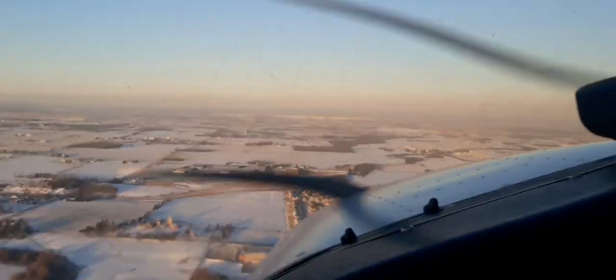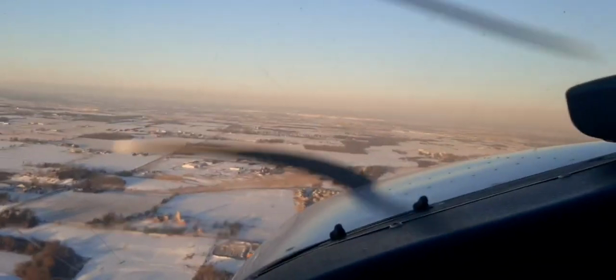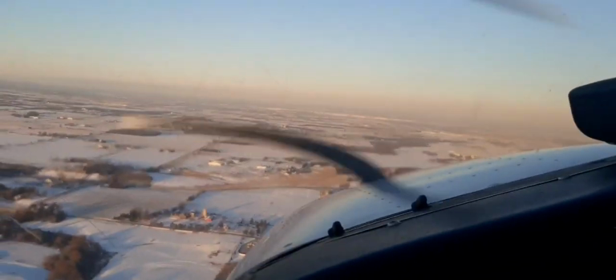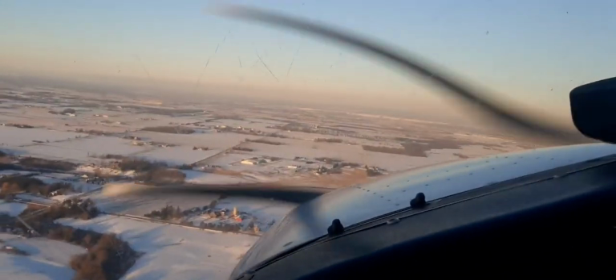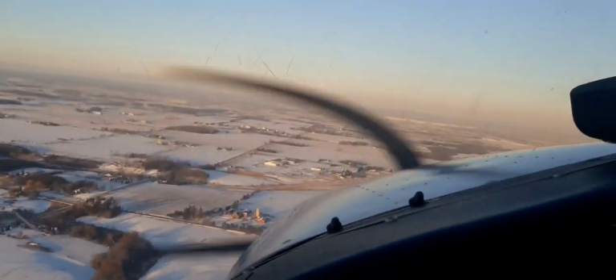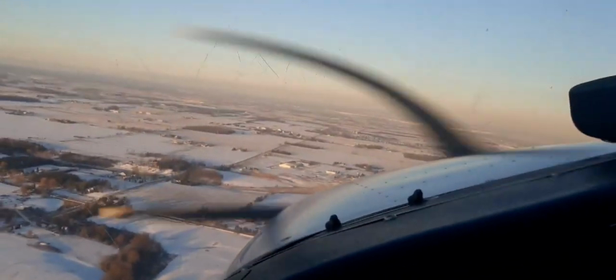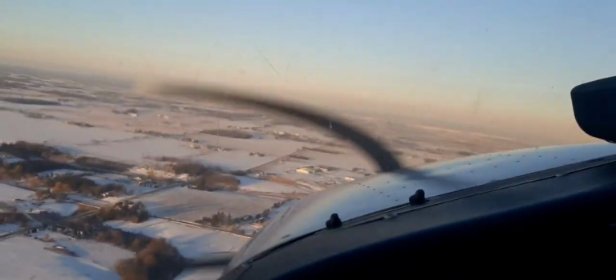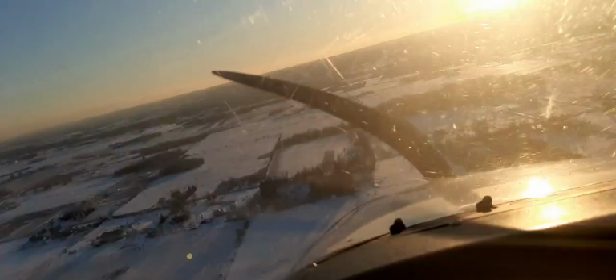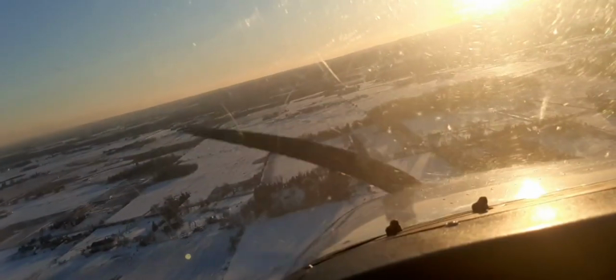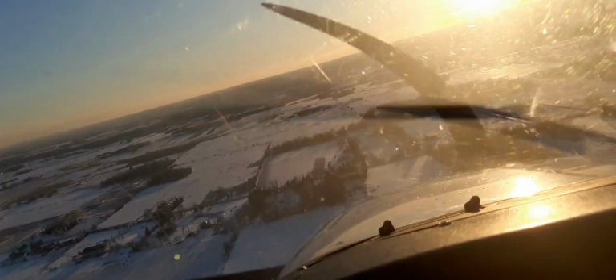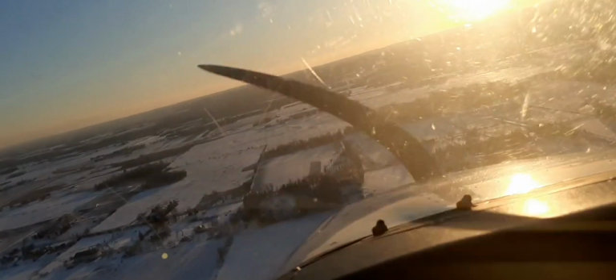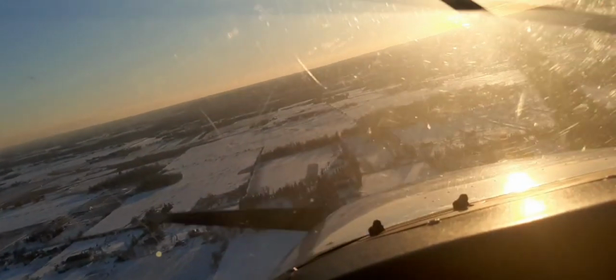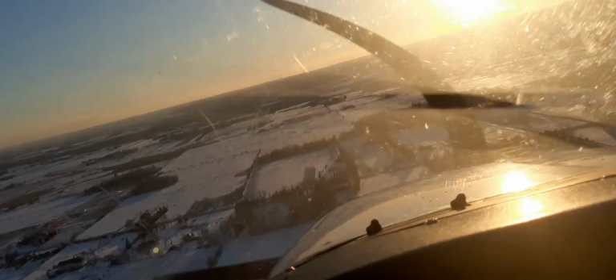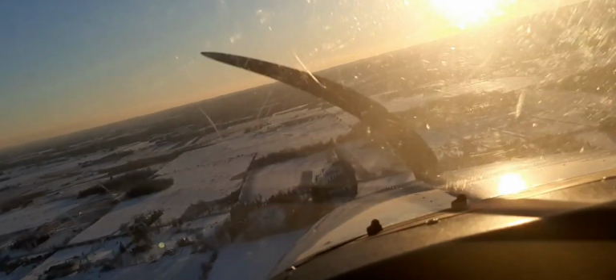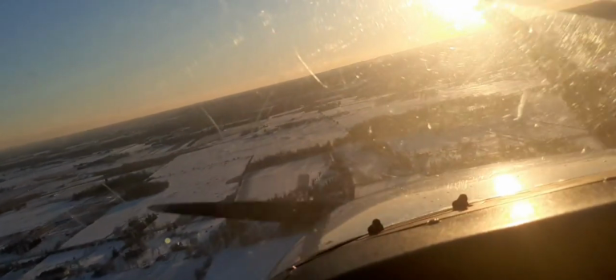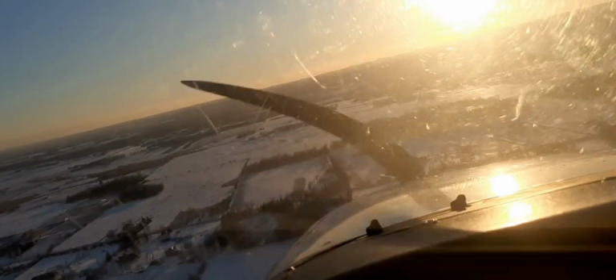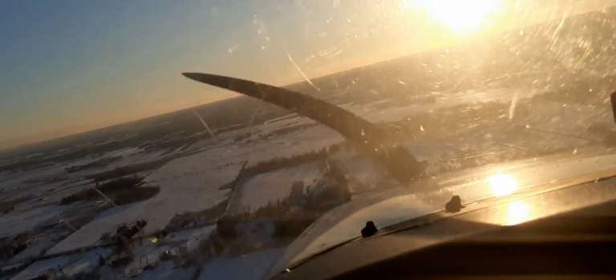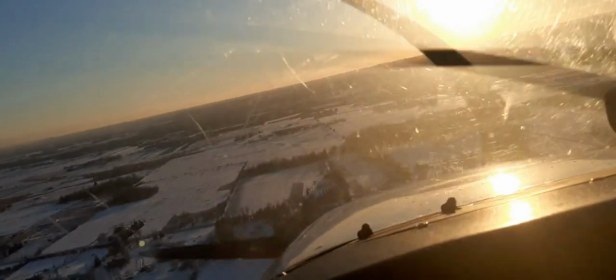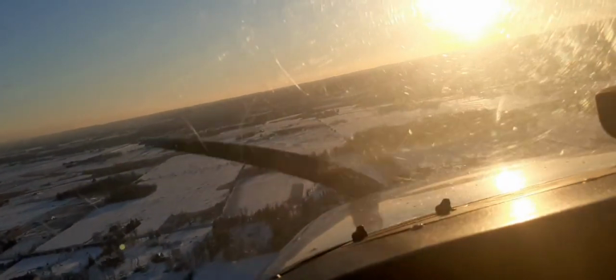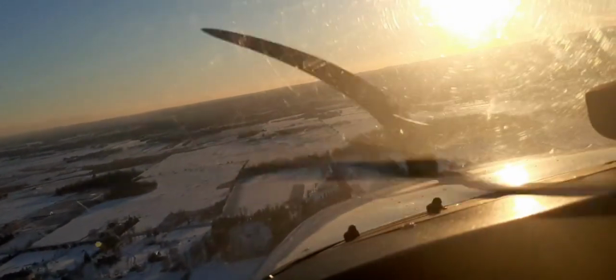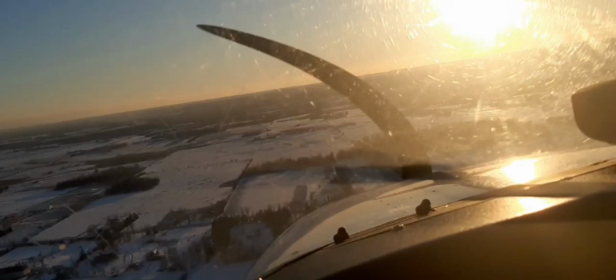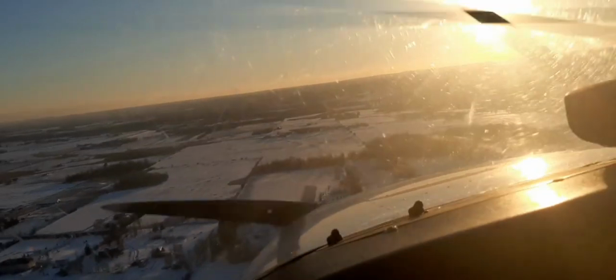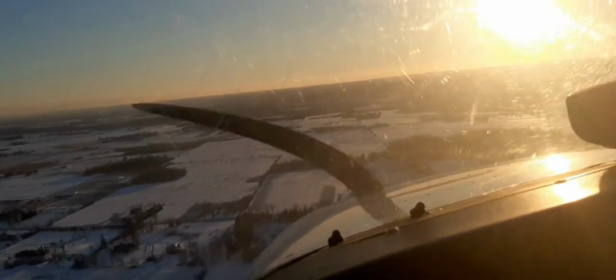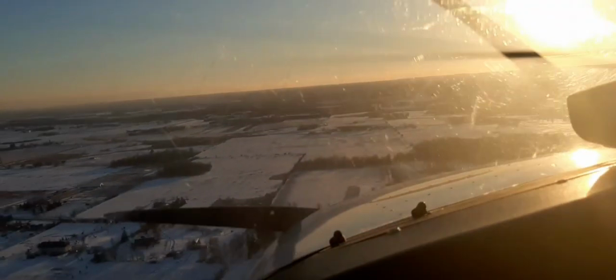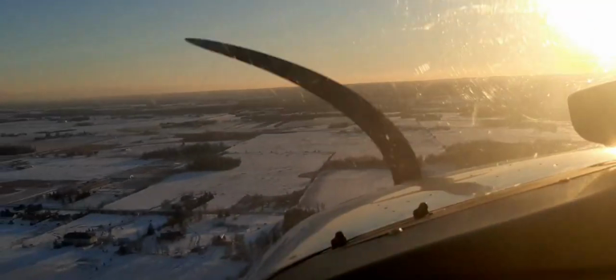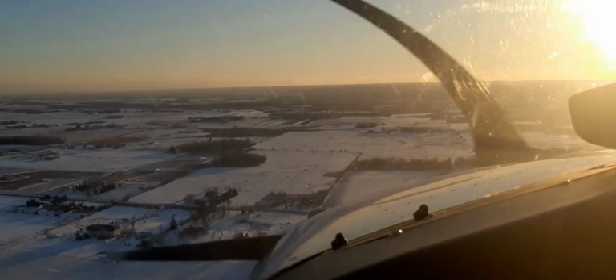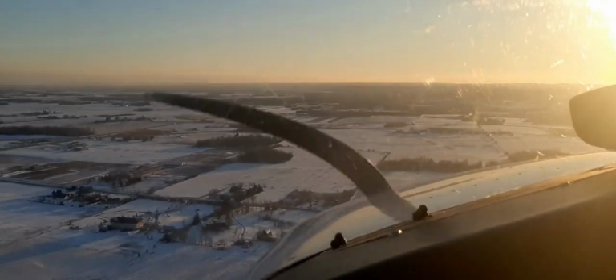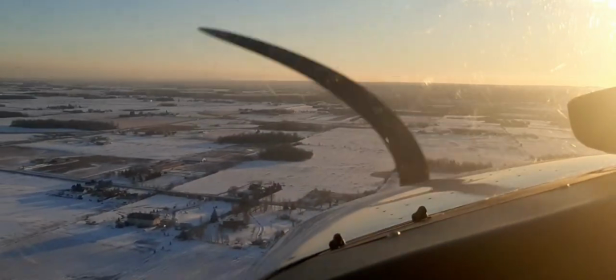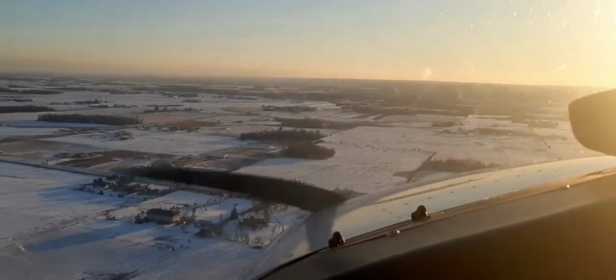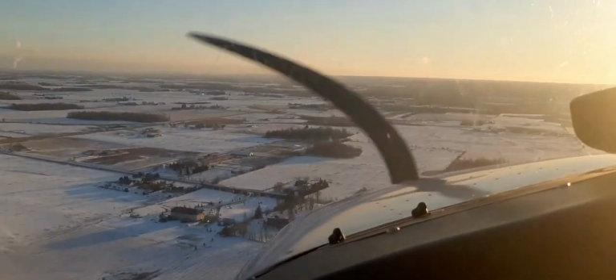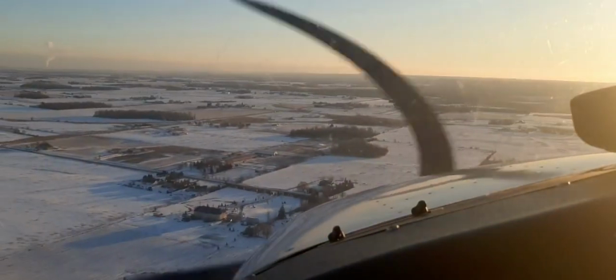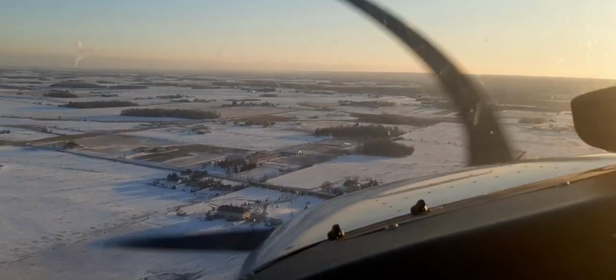Nearing northbound, switching frequencies. We'll be joining mid-leg downwind, one for one five. Bravo Fox on final, one five — touch and go.